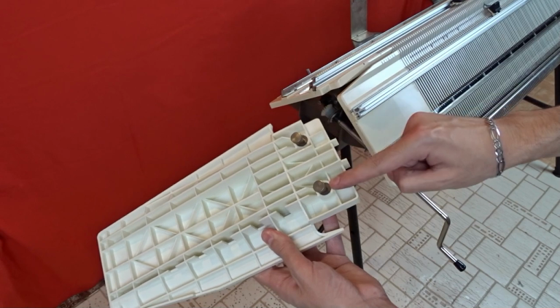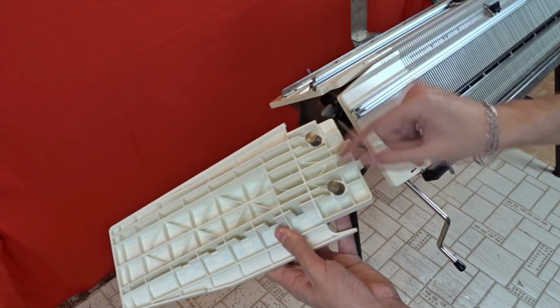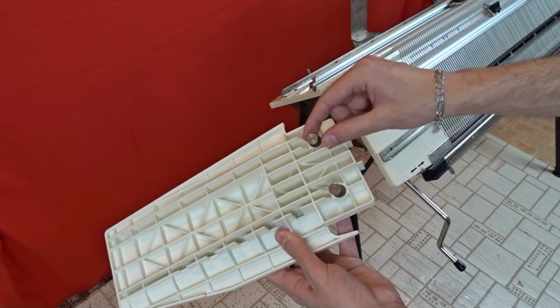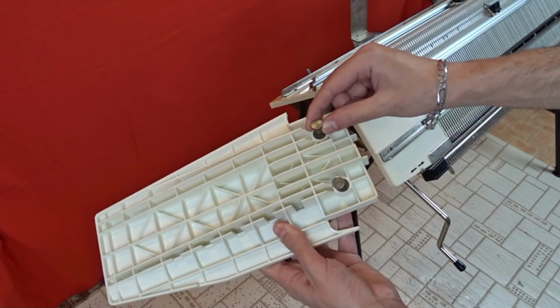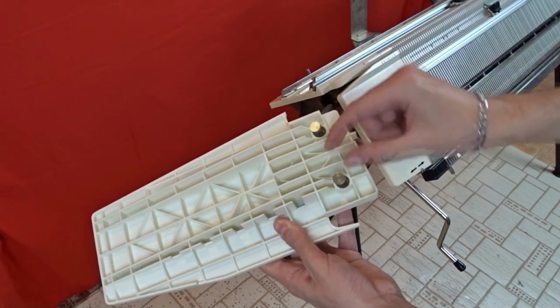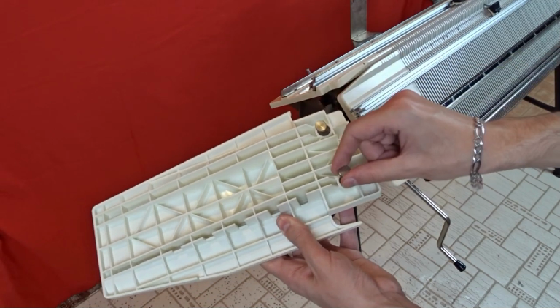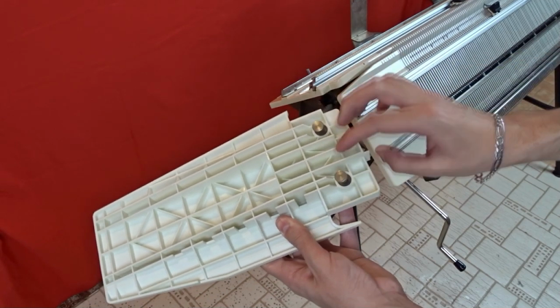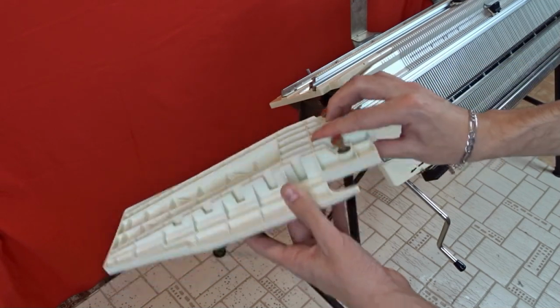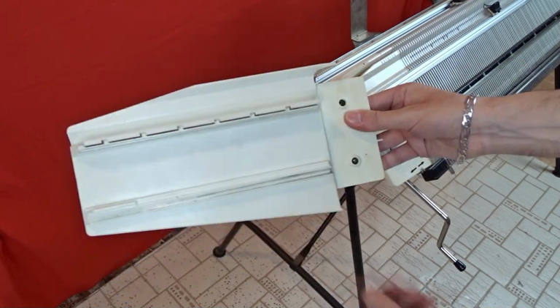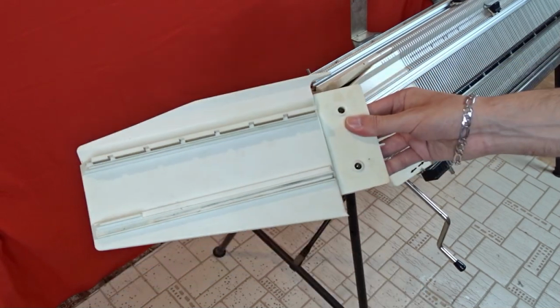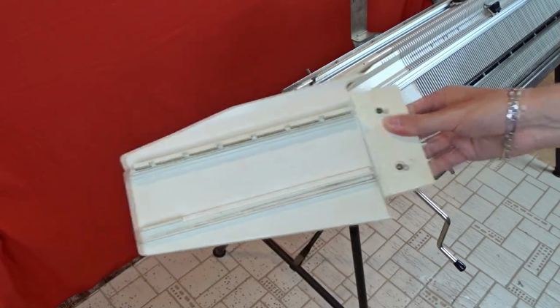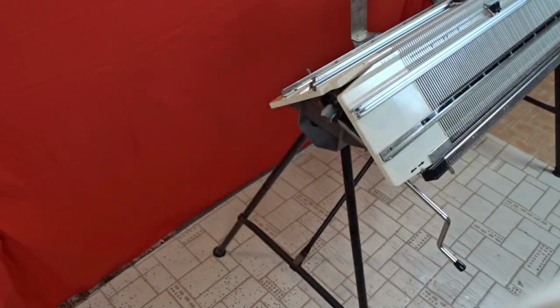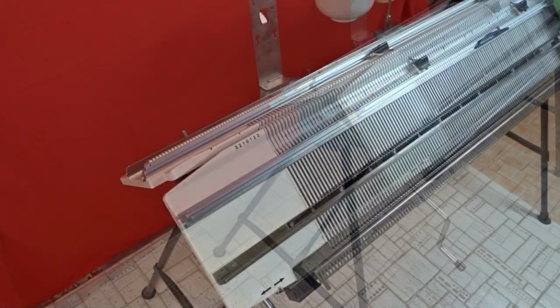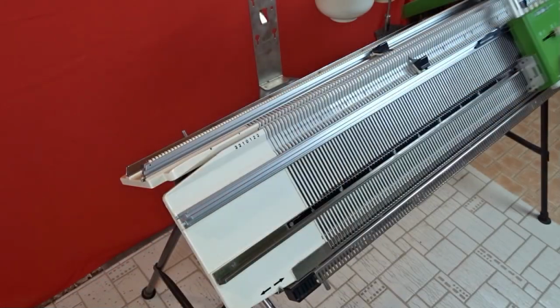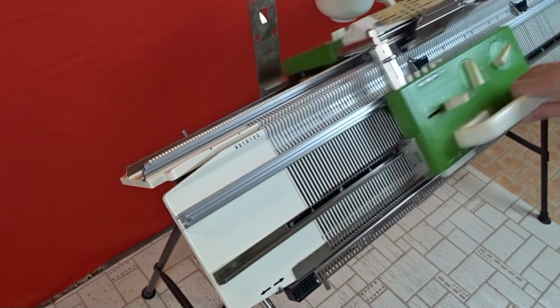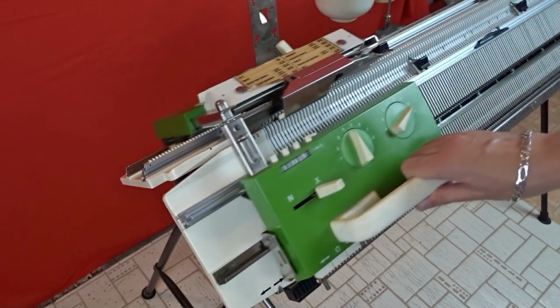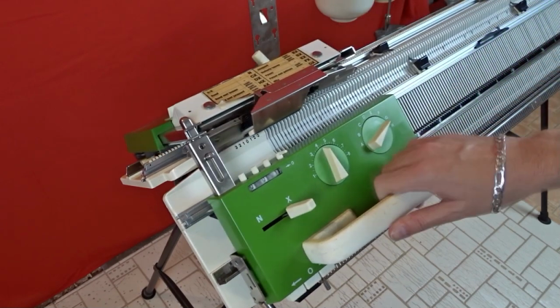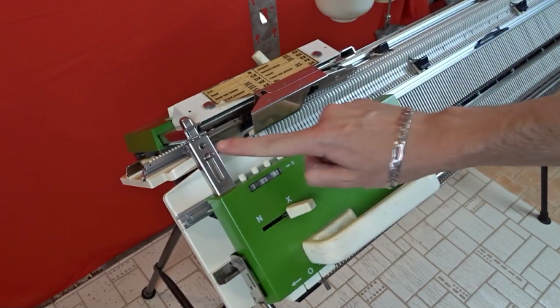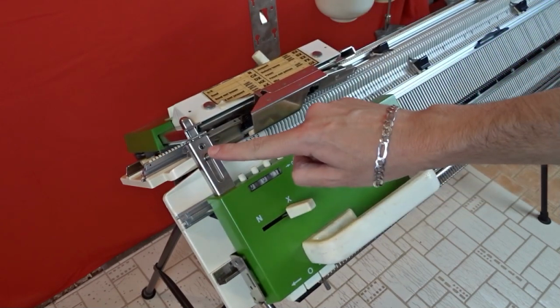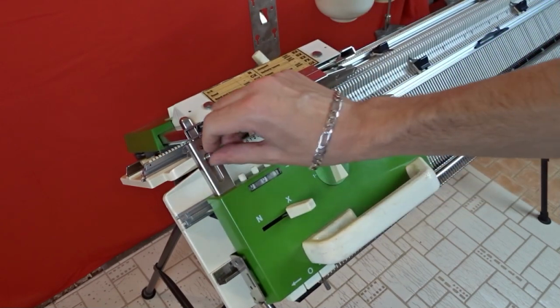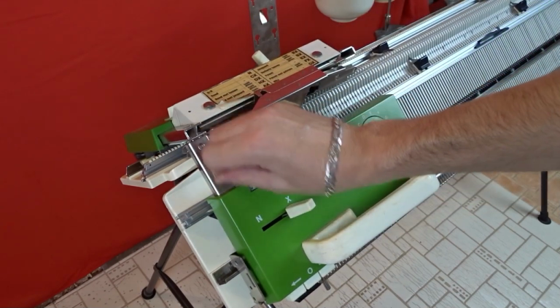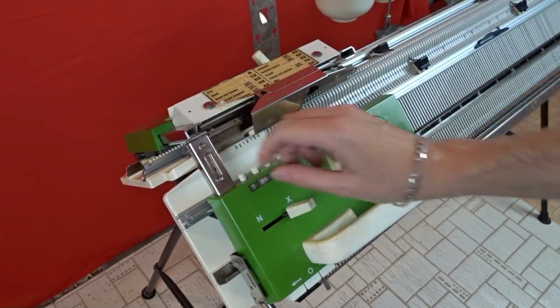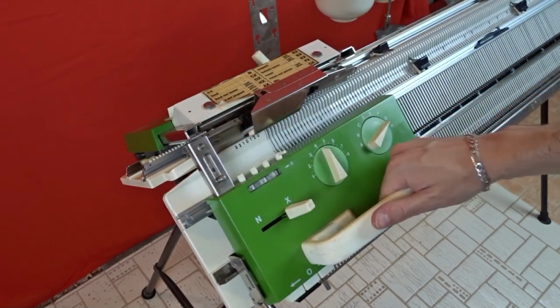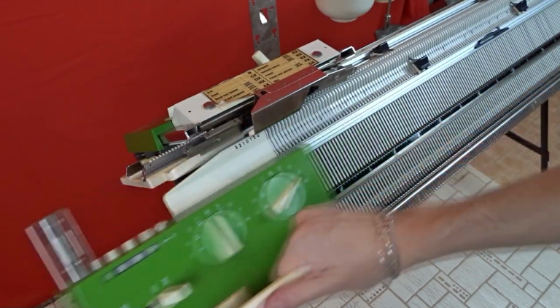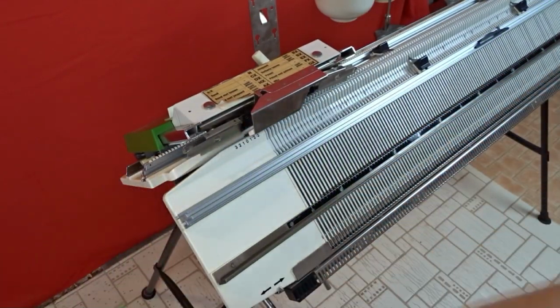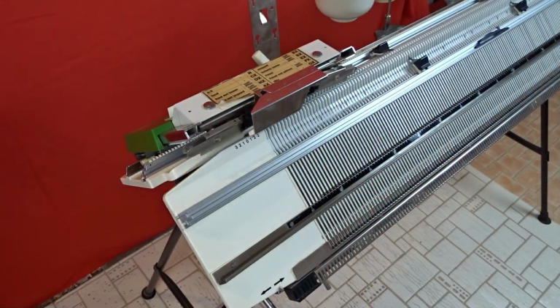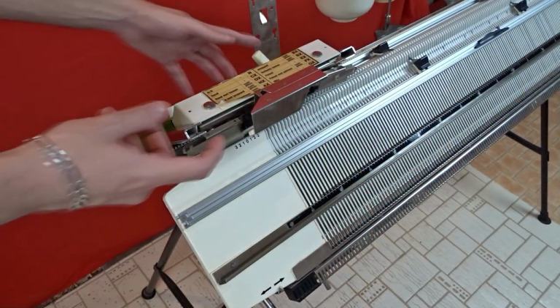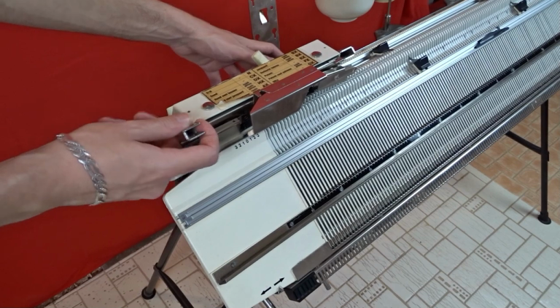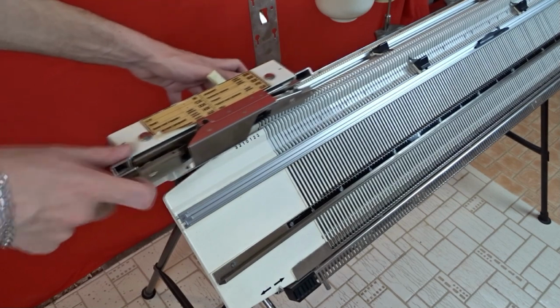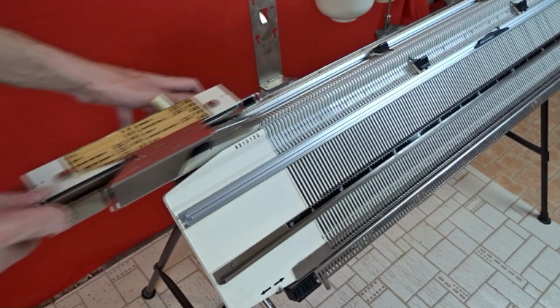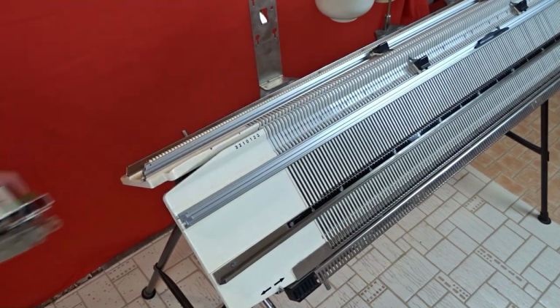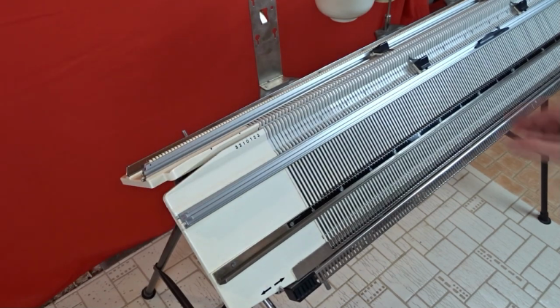The plate is attached to the front bed of the machine with two screws. After you remove the extension plate, the screws will stay in place. Slide the locks to the left and press the metal pin to disconnect them. First slide and remove the front lock, then slide and remove the back lock.